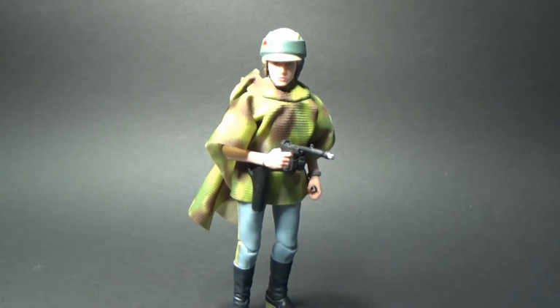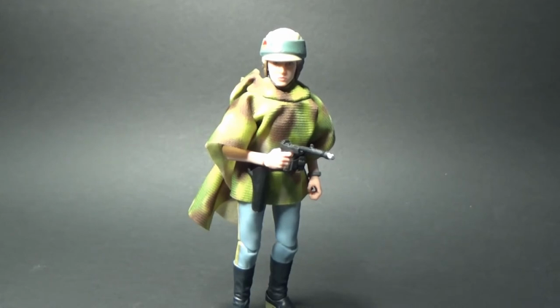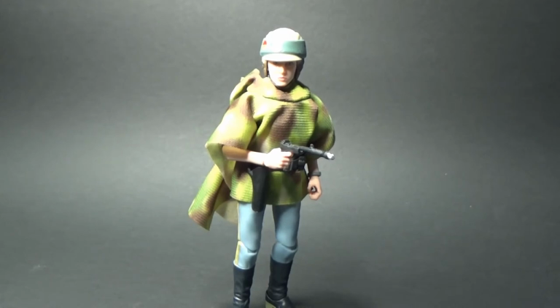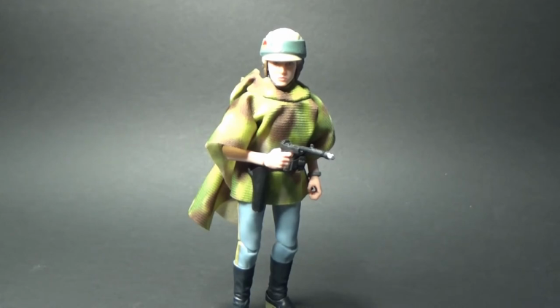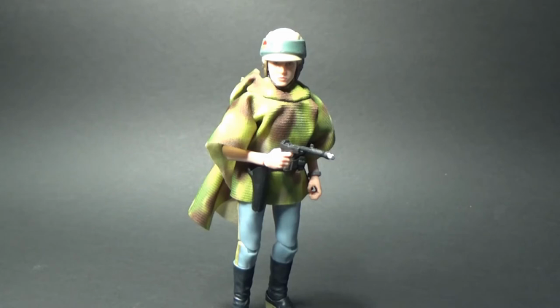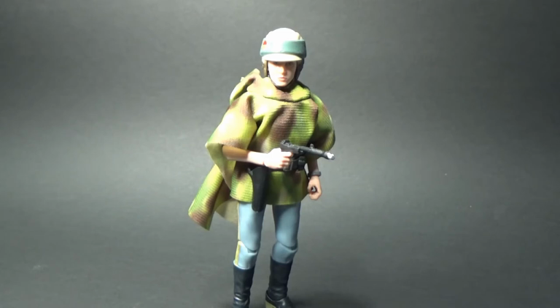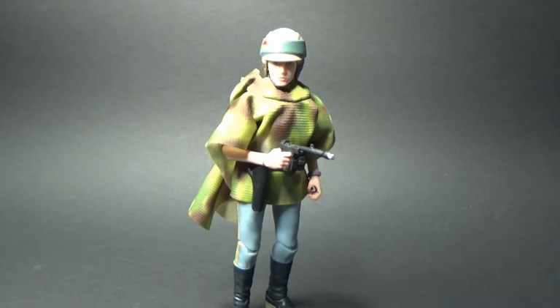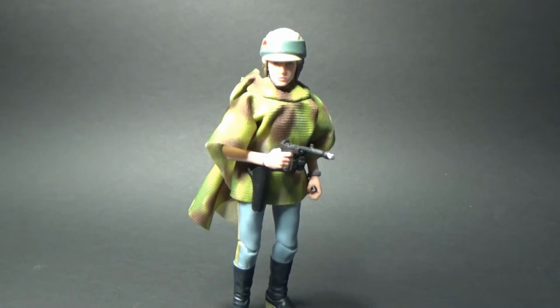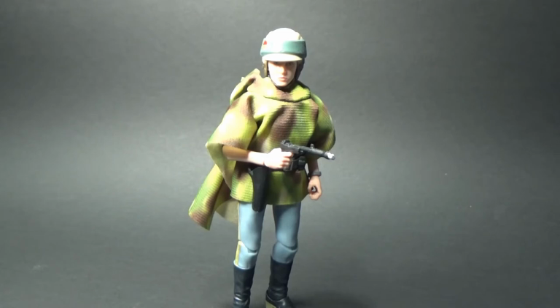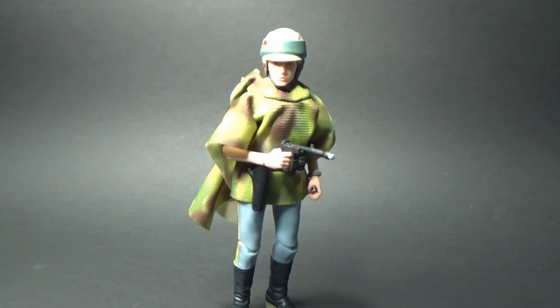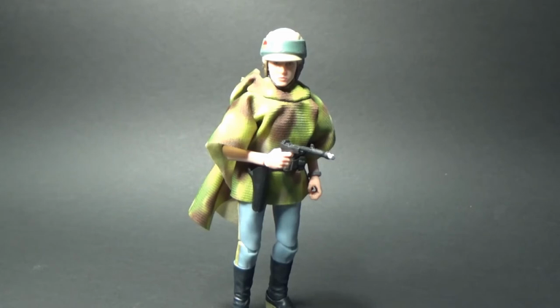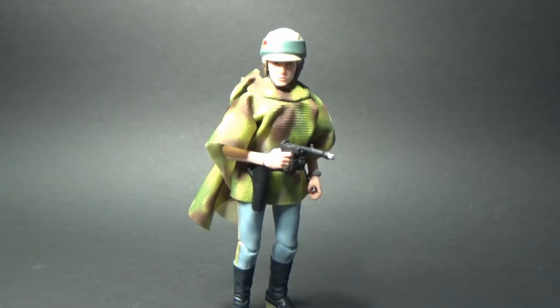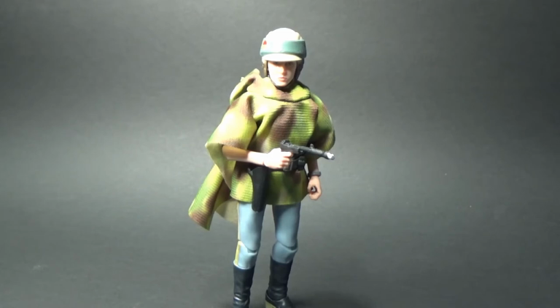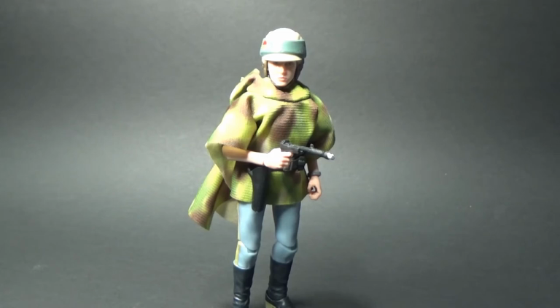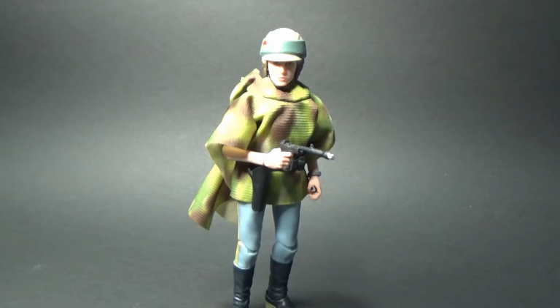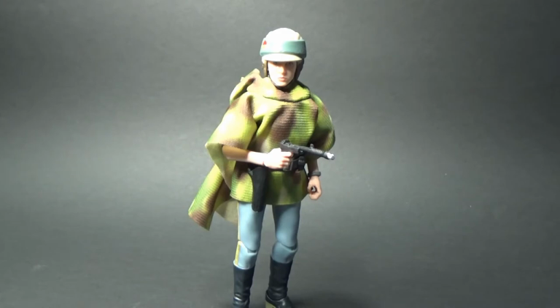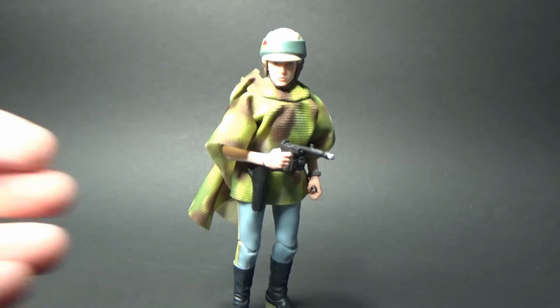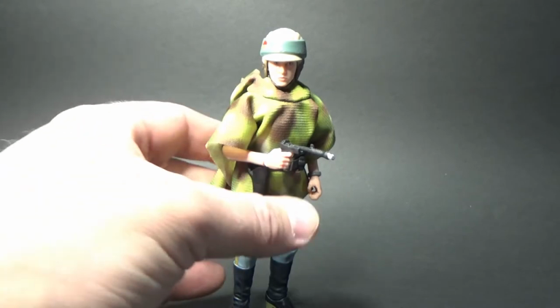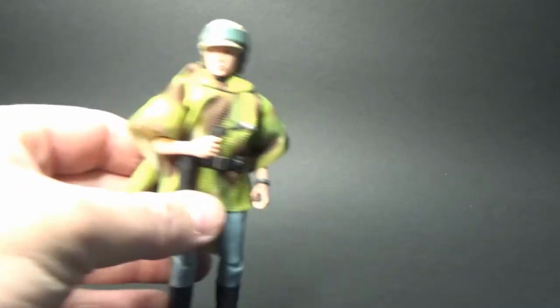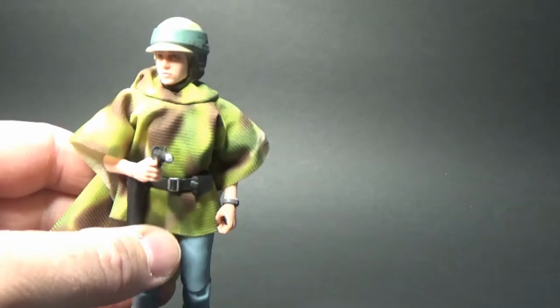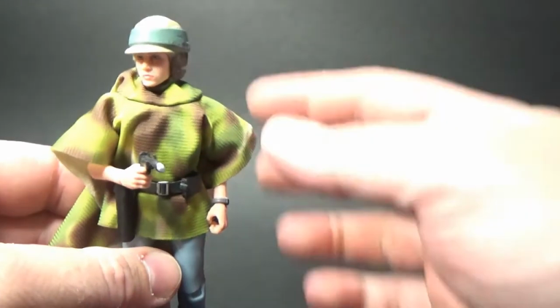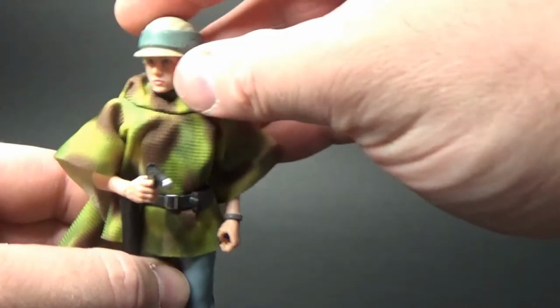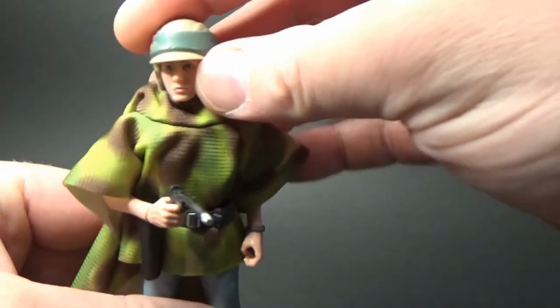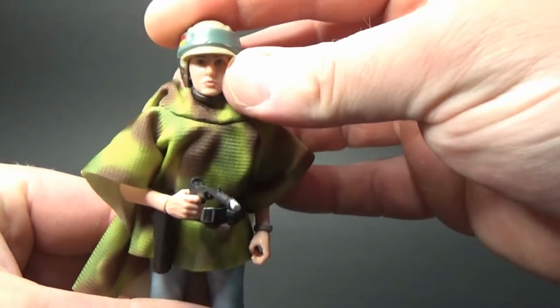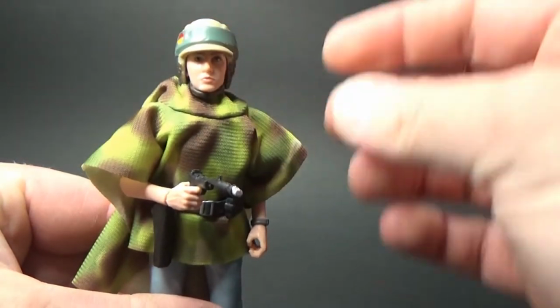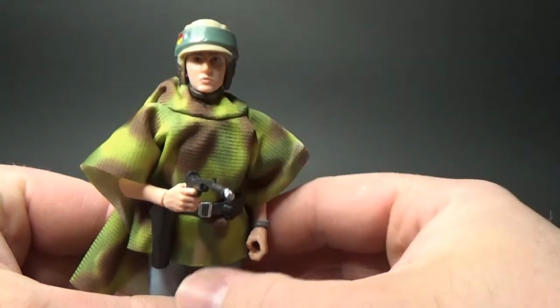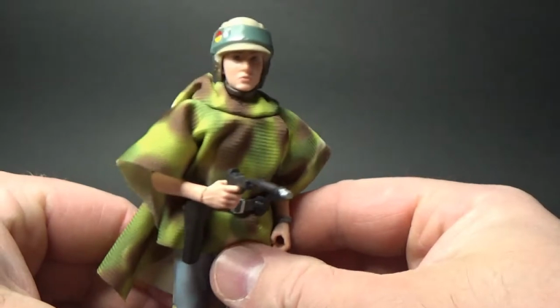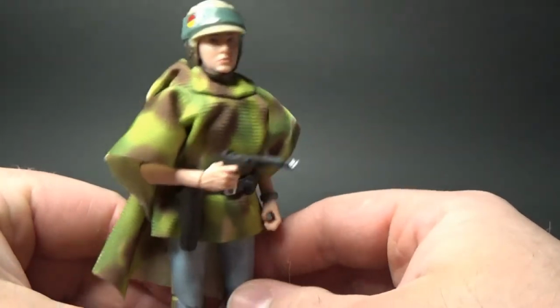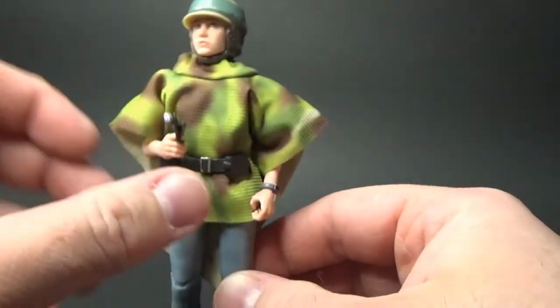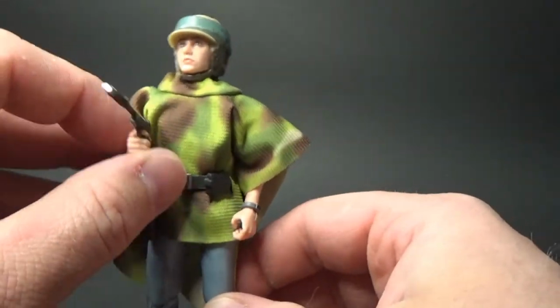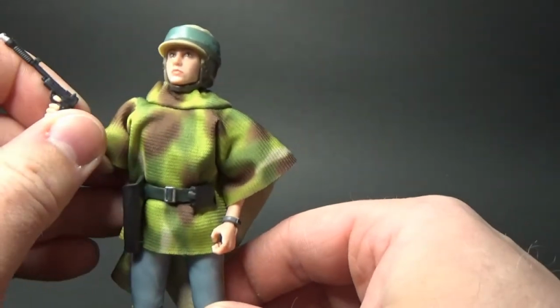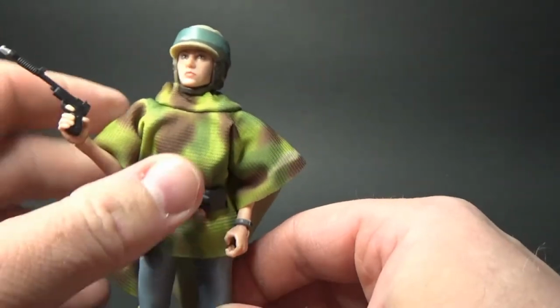I would like to see the Boushh one sort of redone at some point because it's quite tall, and Leia's quite diminutive. But I'm really digging this figure a lot. I think it's a really nice addition.